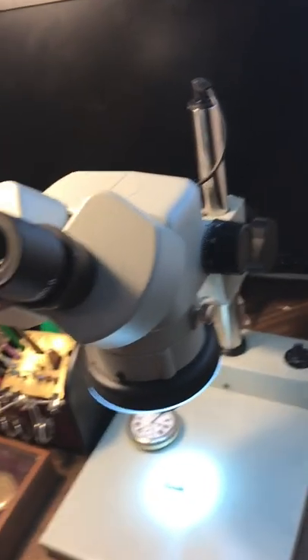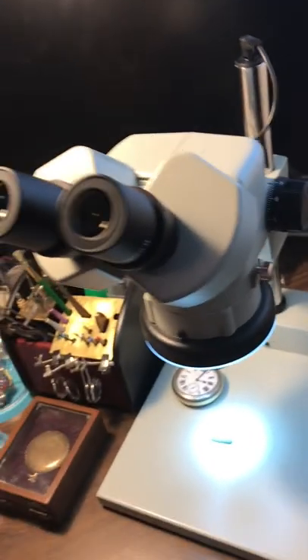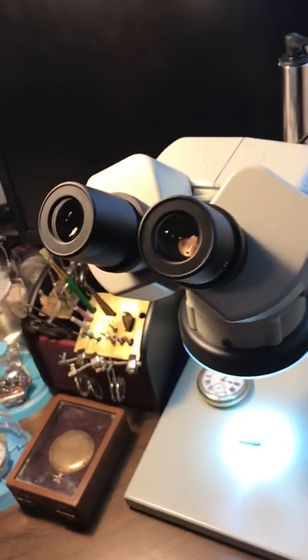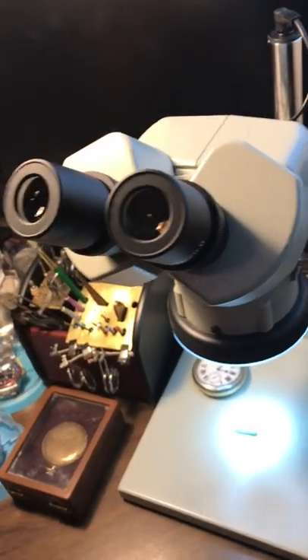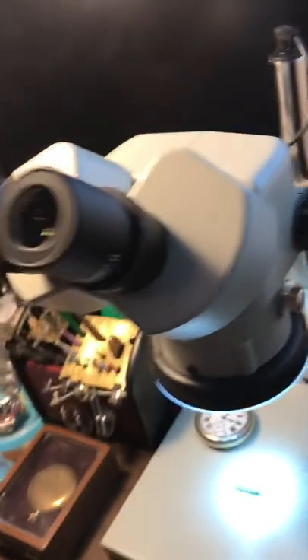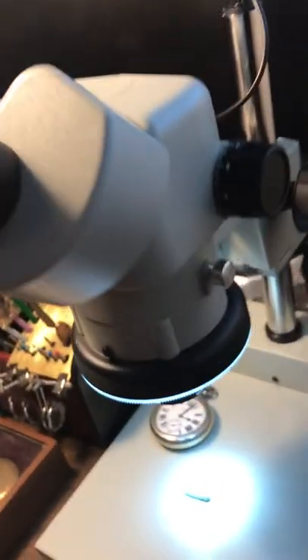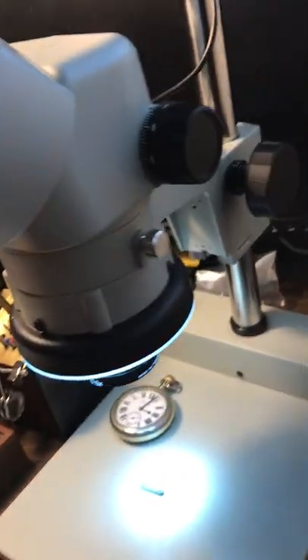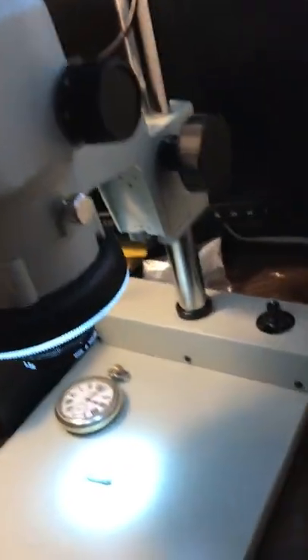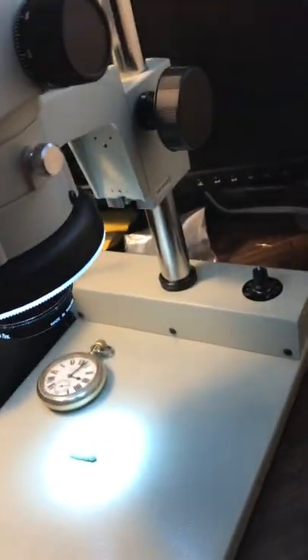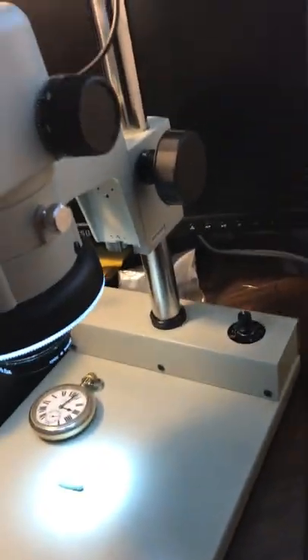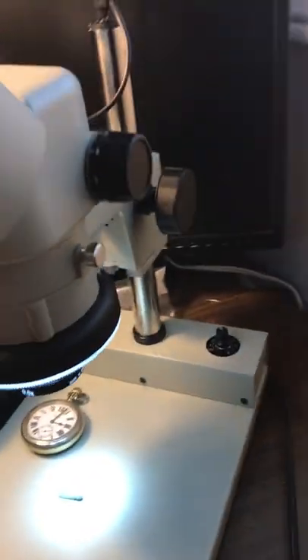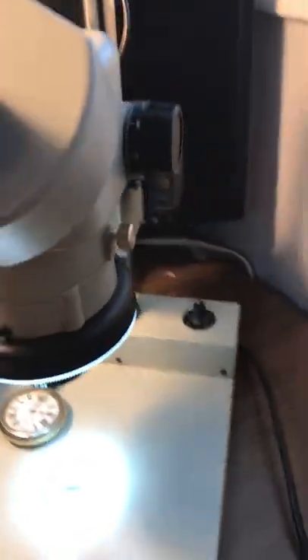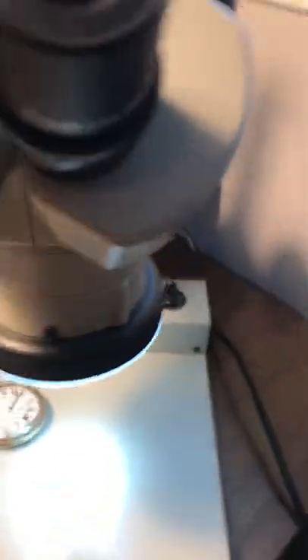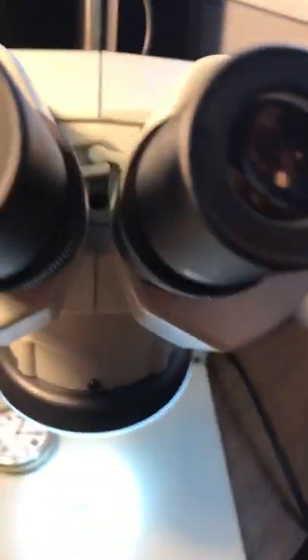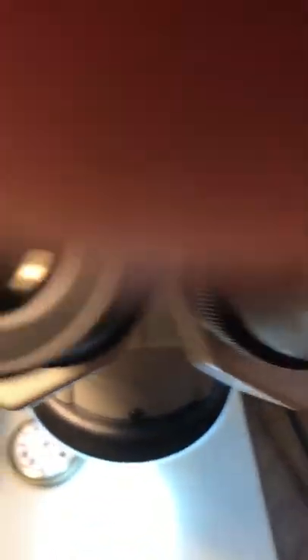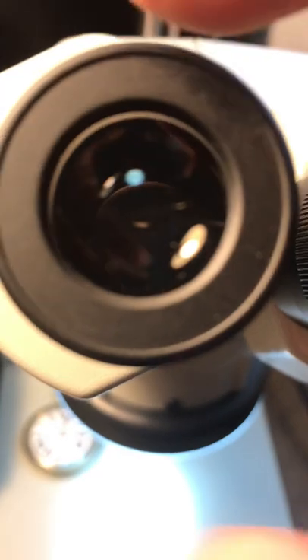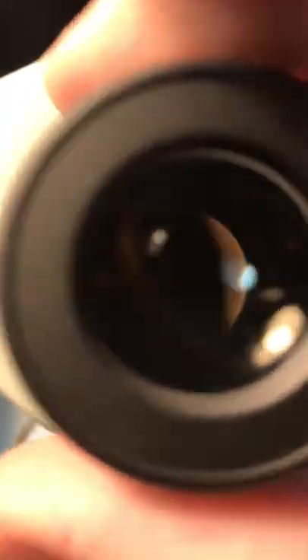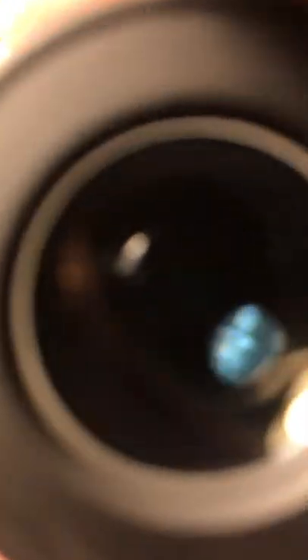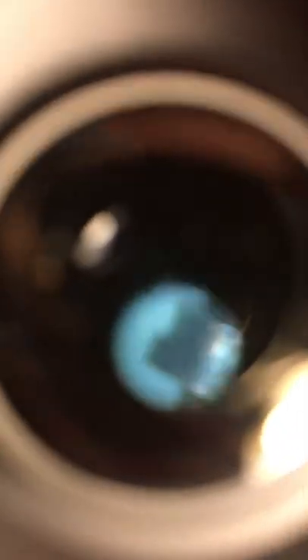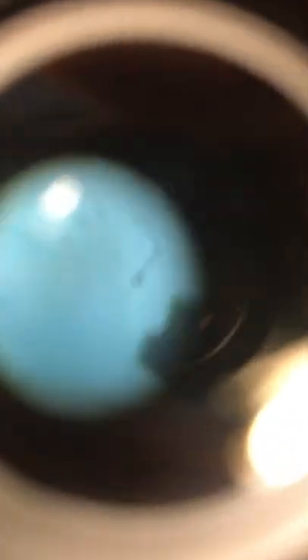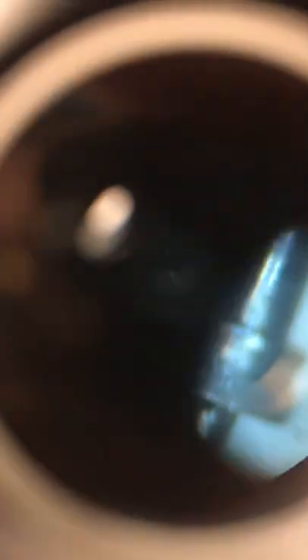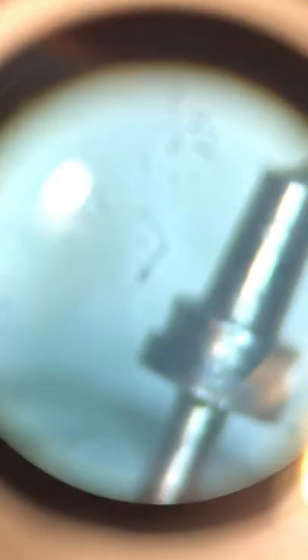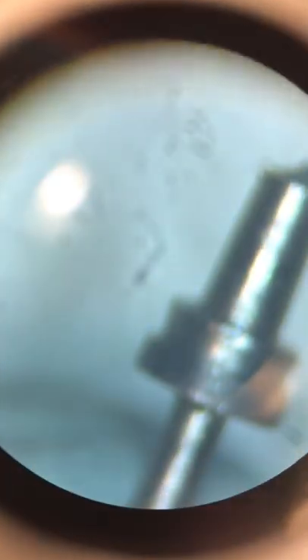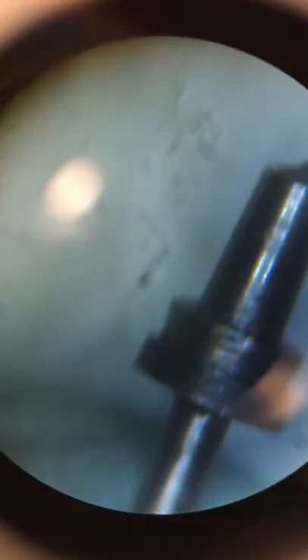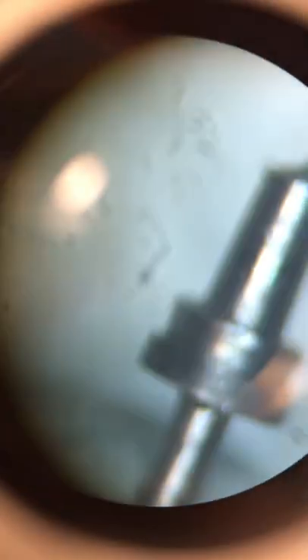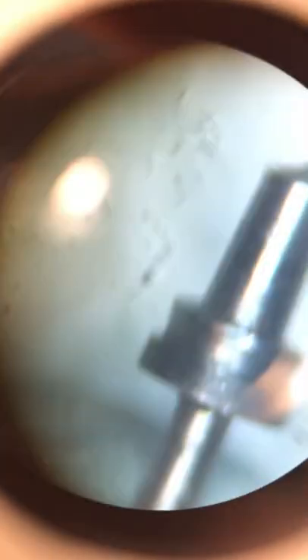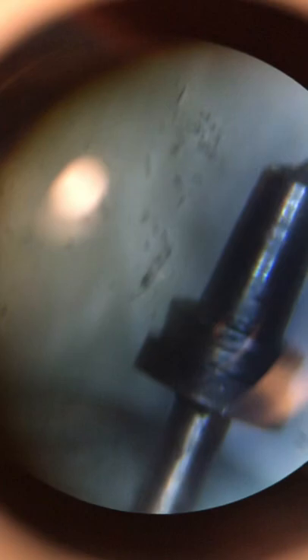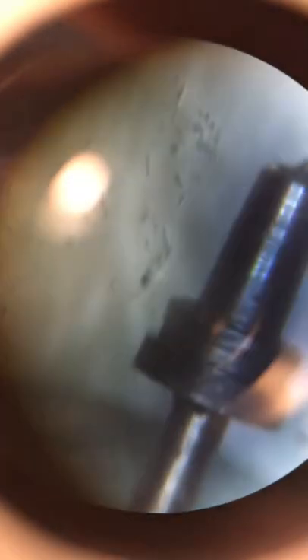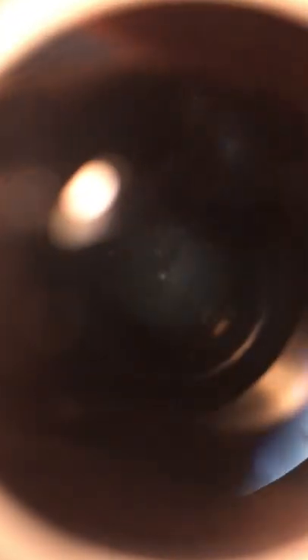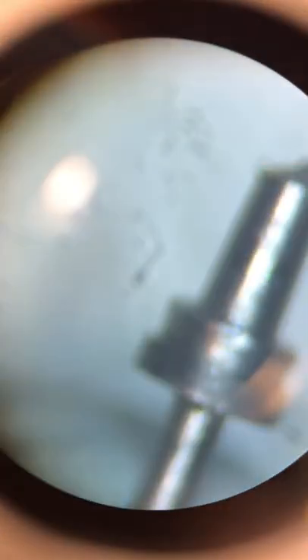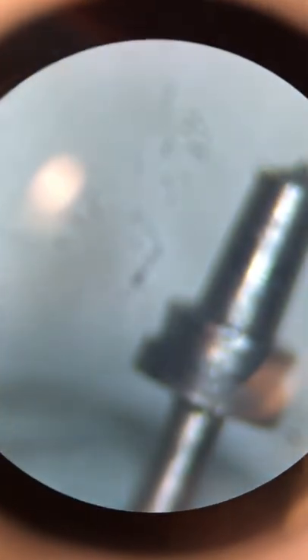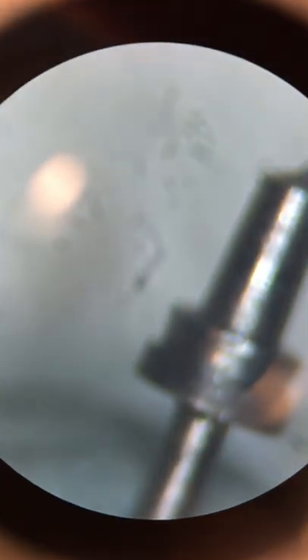It's been a long time coming — I've wanted to get one of these for a long time. I finally picked up an extremely good stereo microscope.